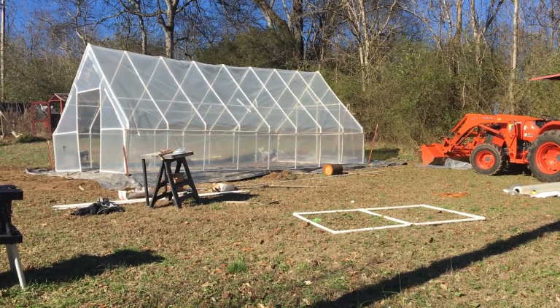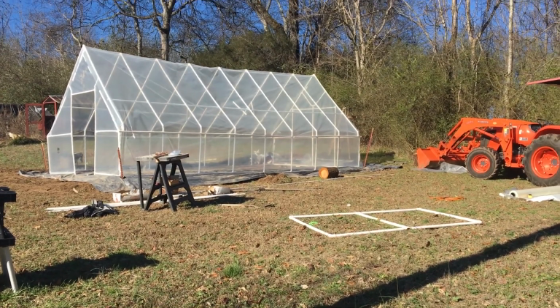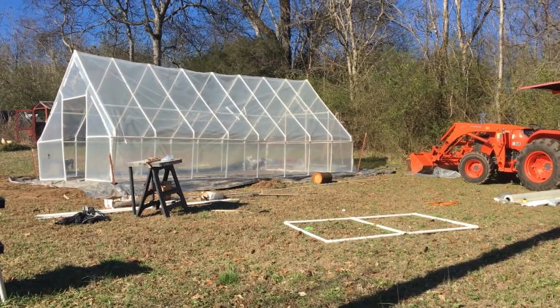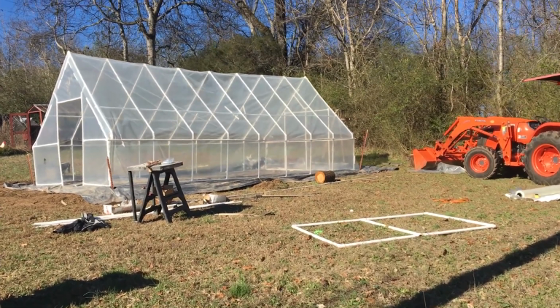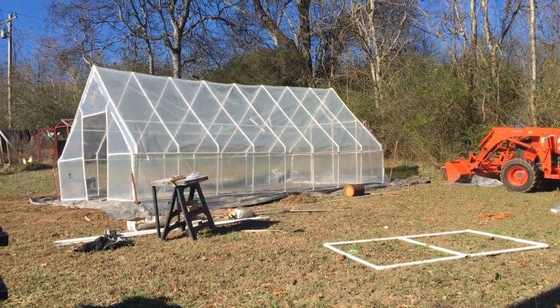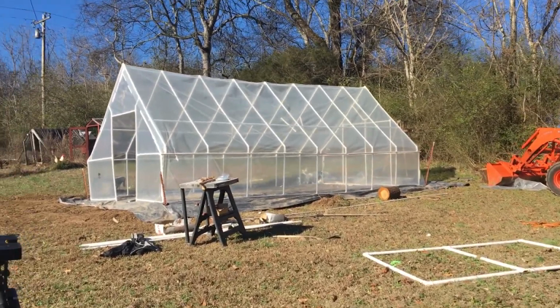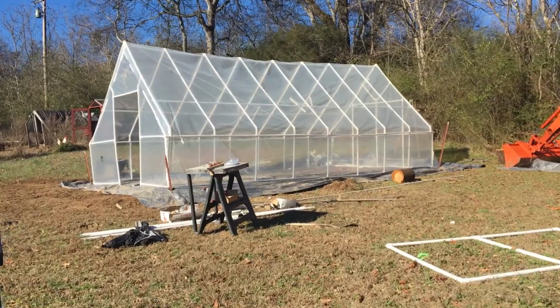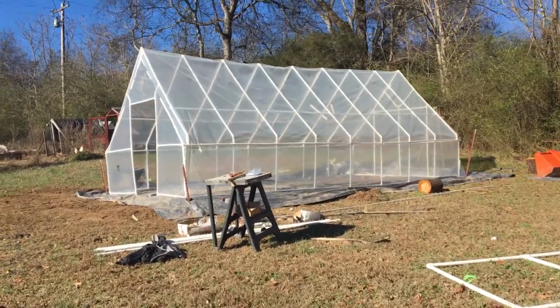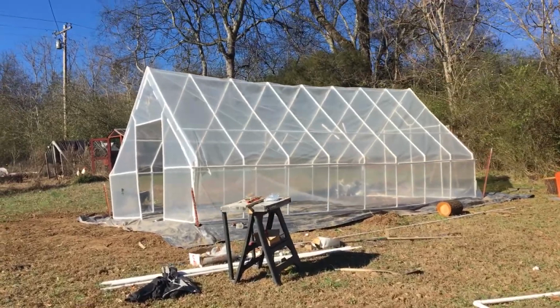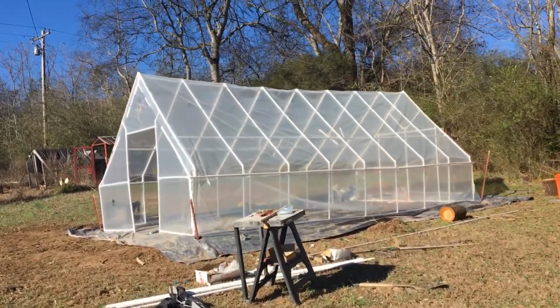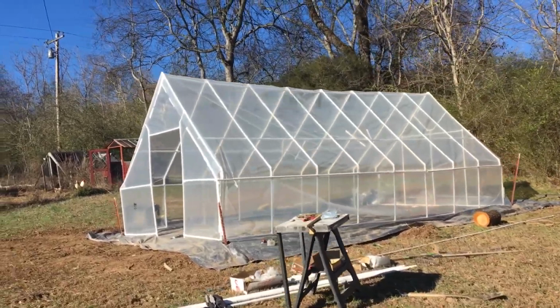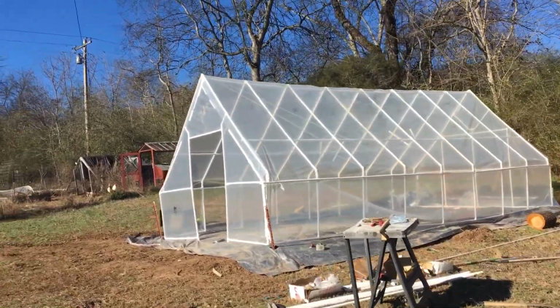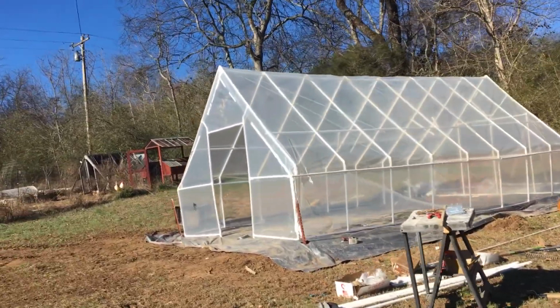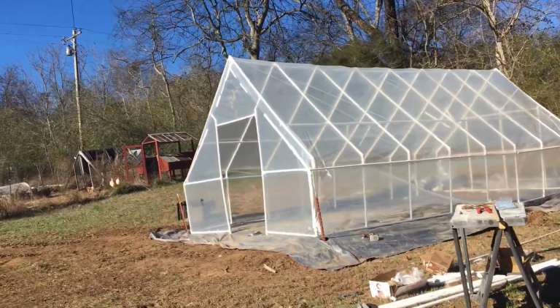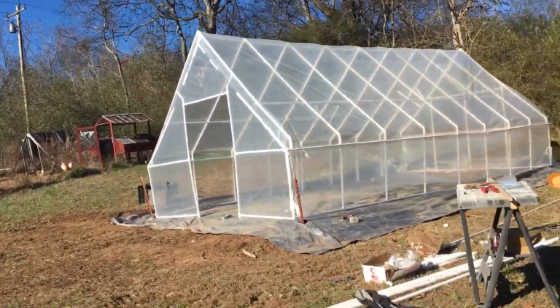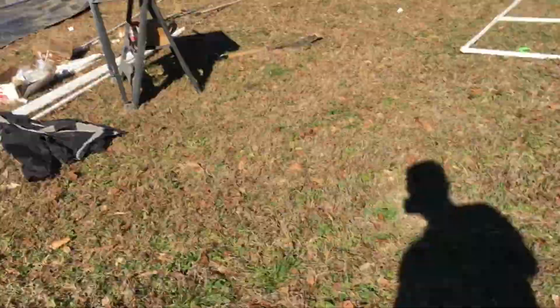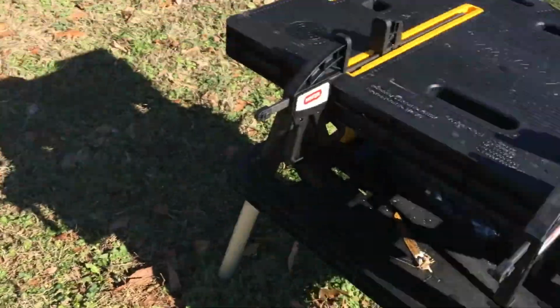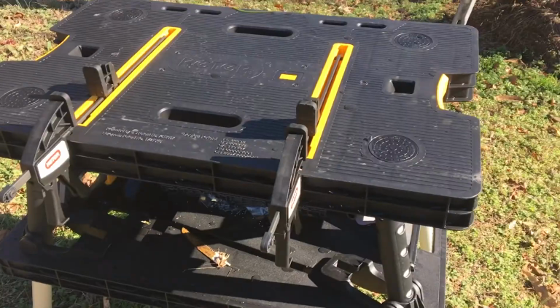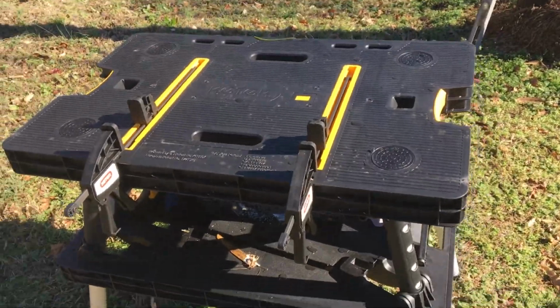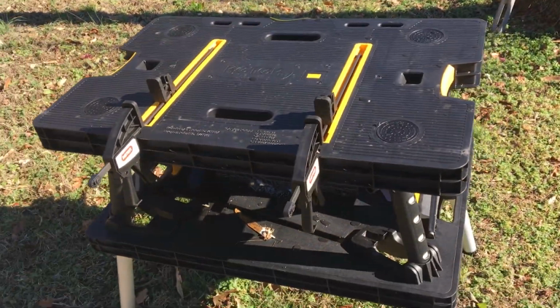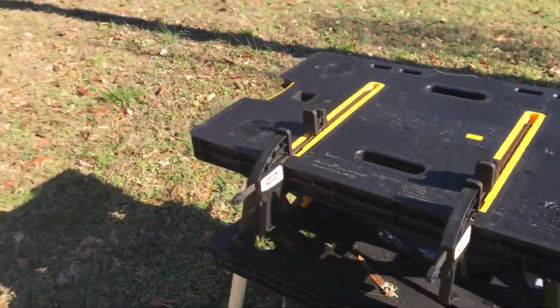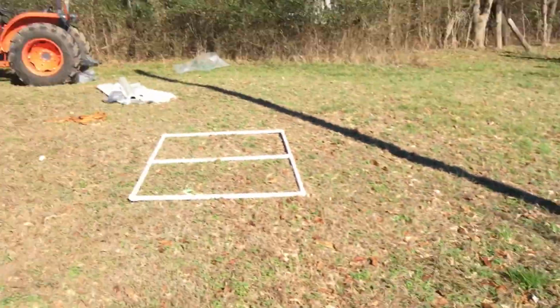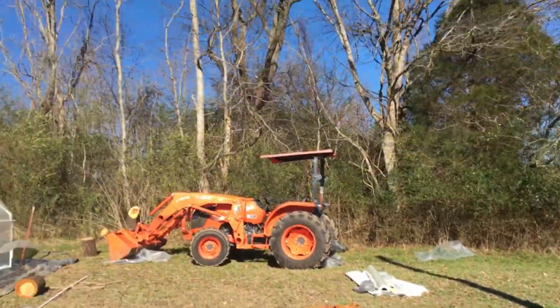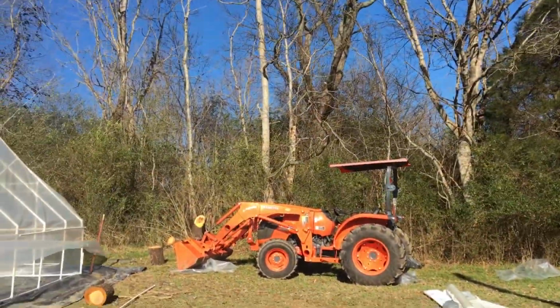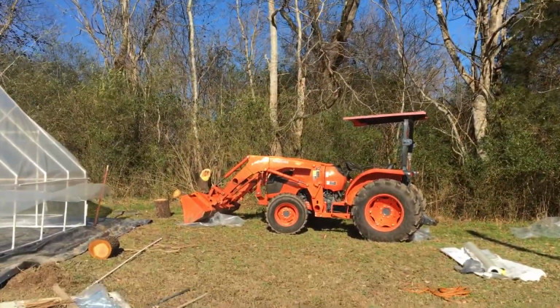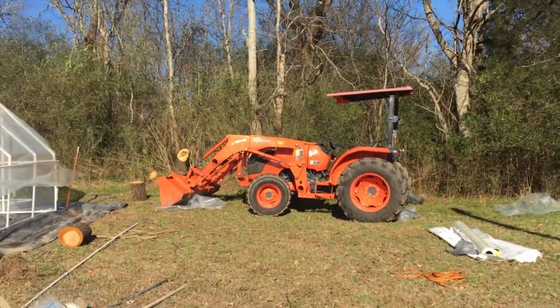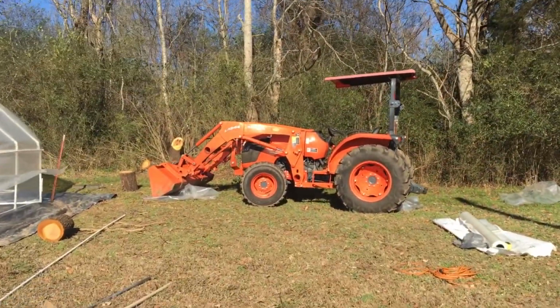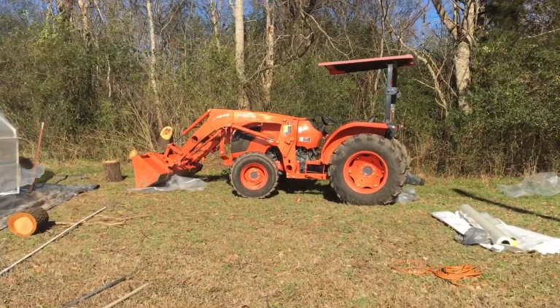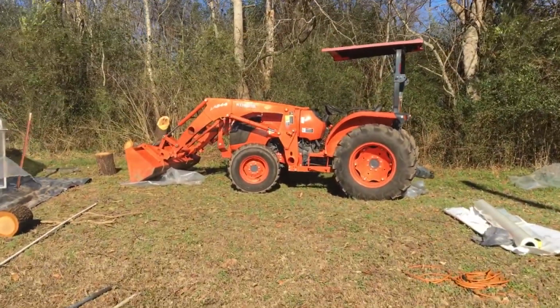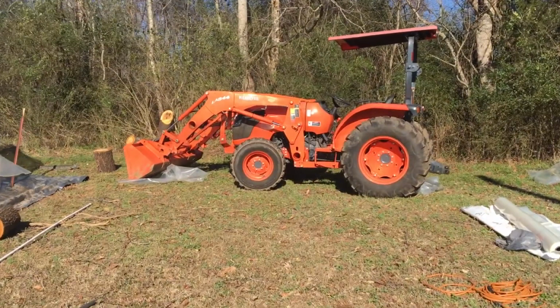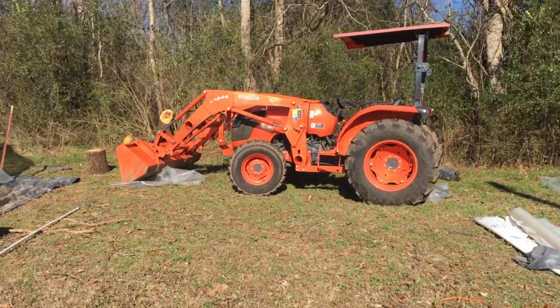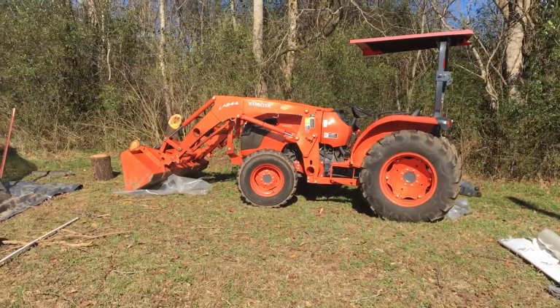Hi, I wanted to give a quick video update on the latest on our farm. Thanks for the new workbench, Mom, for Christmas. Thanks to AJ for loaning me his tractor.